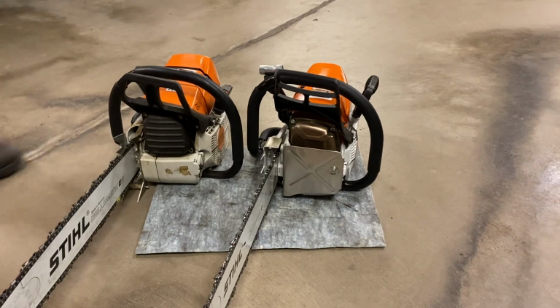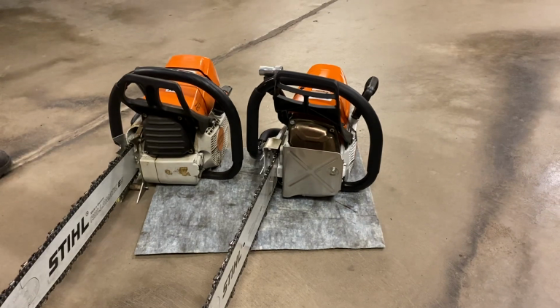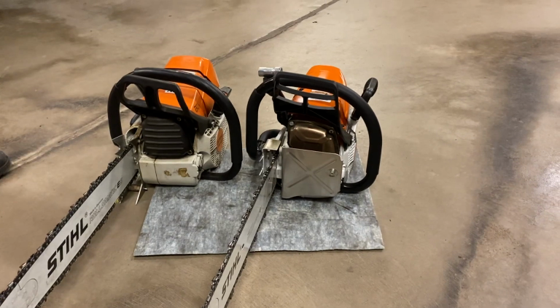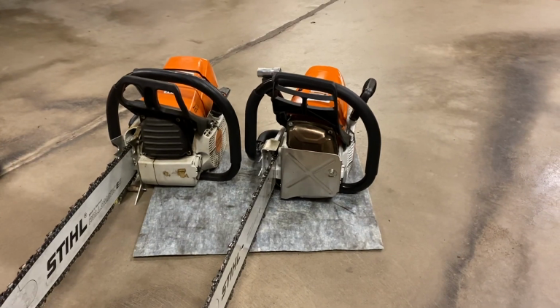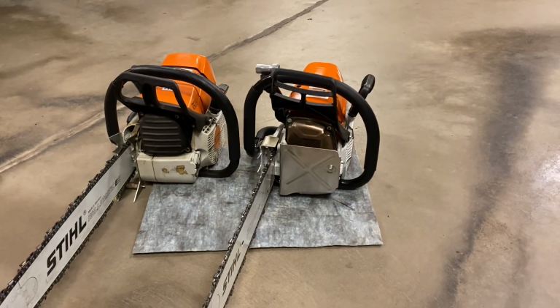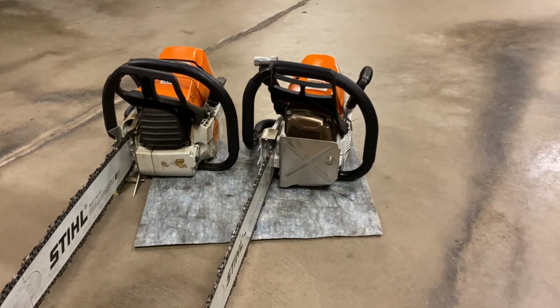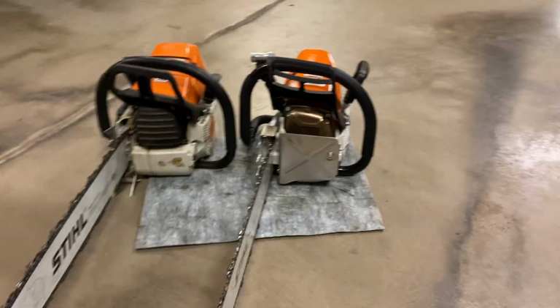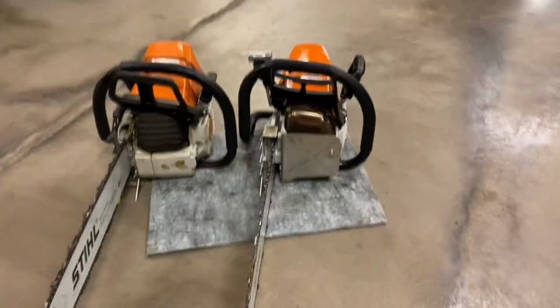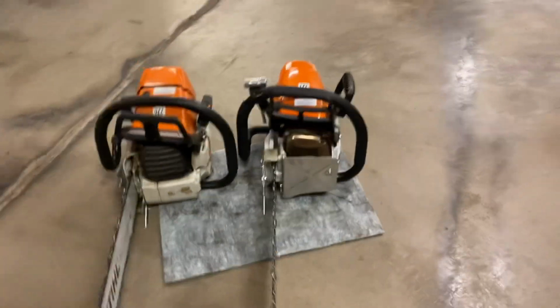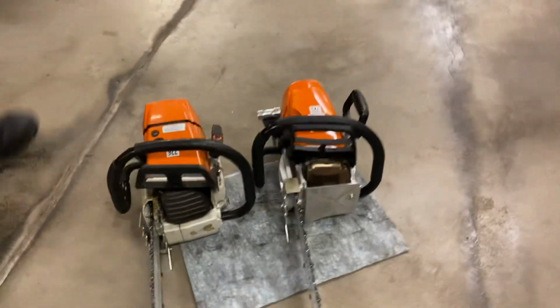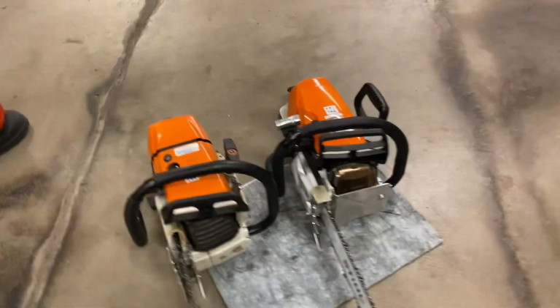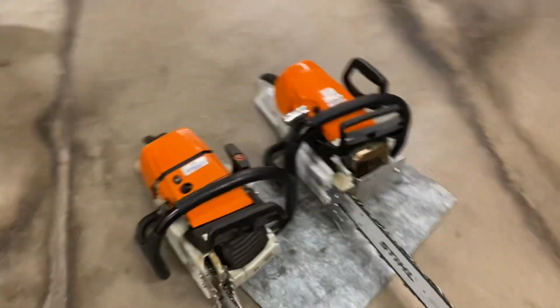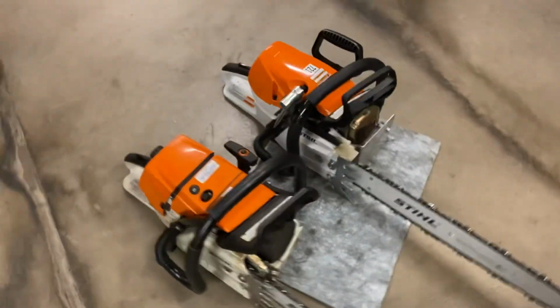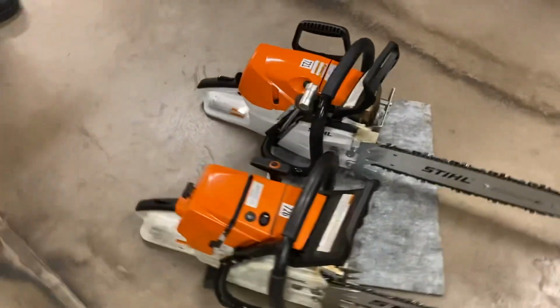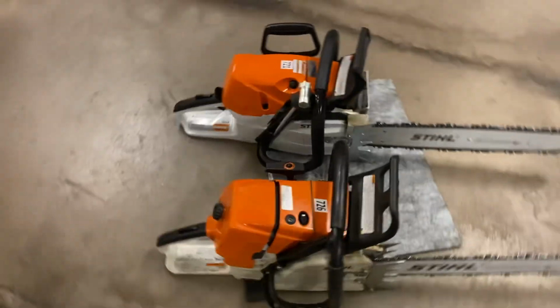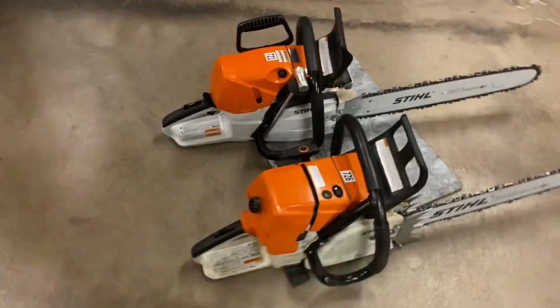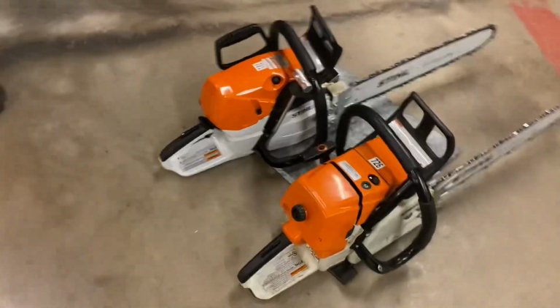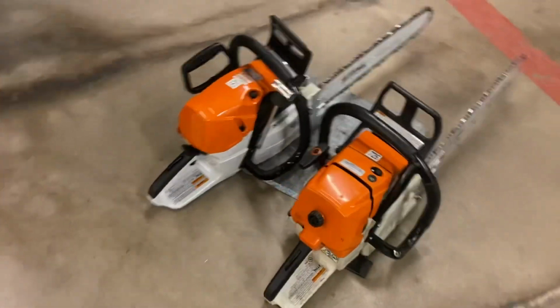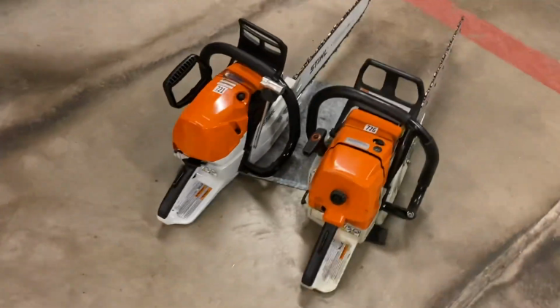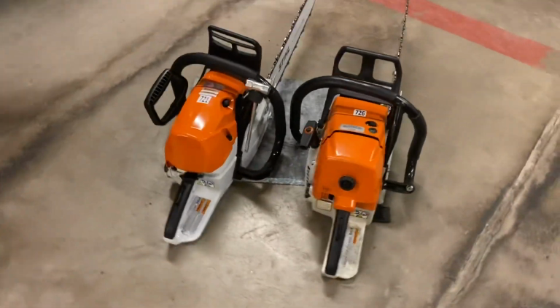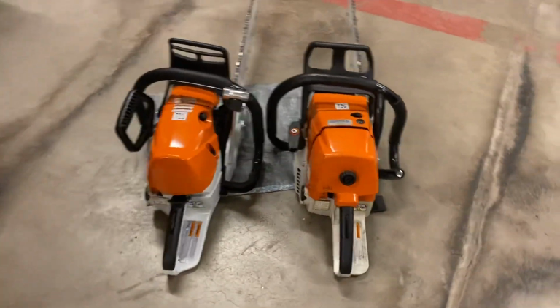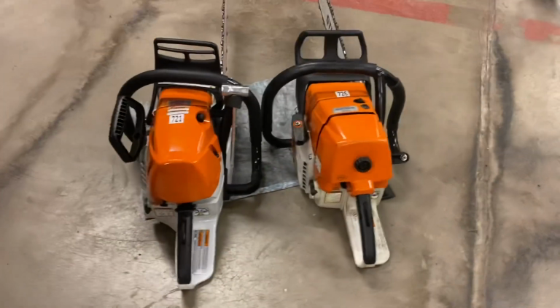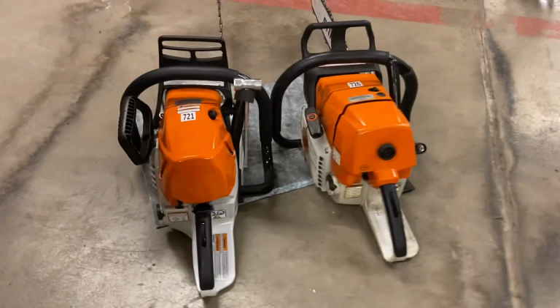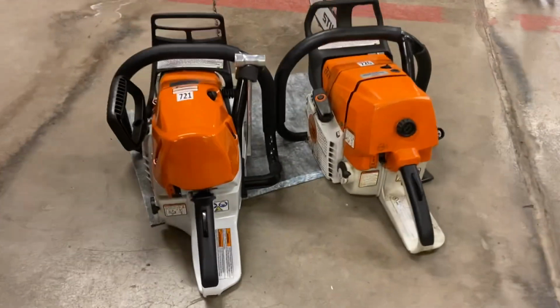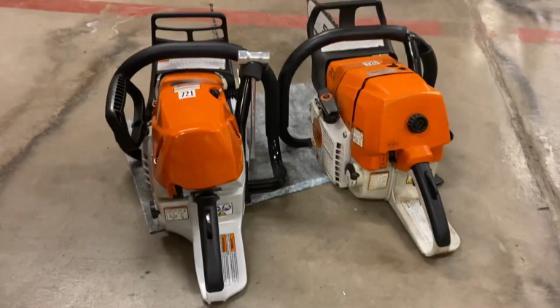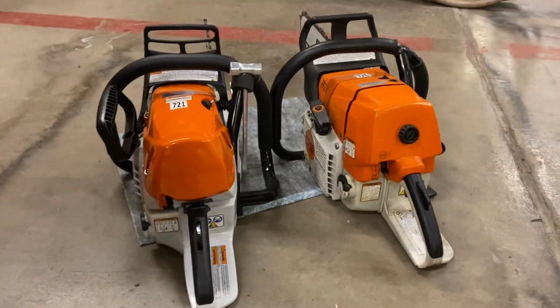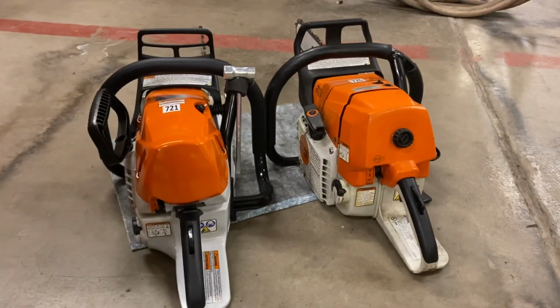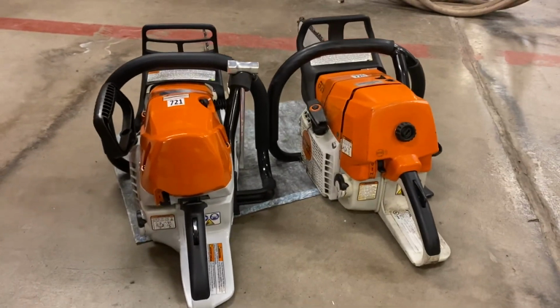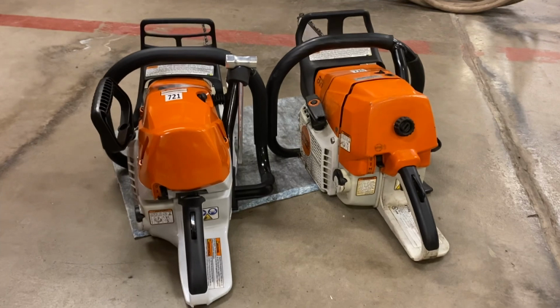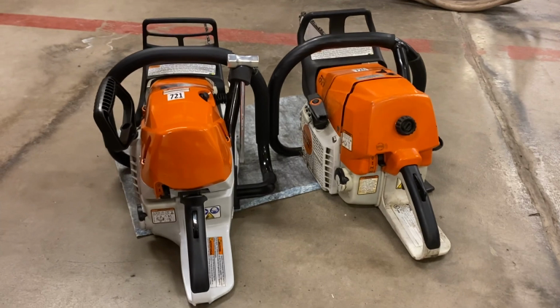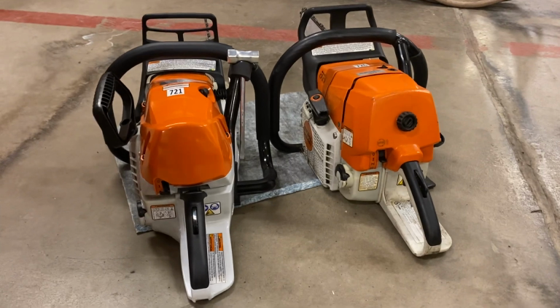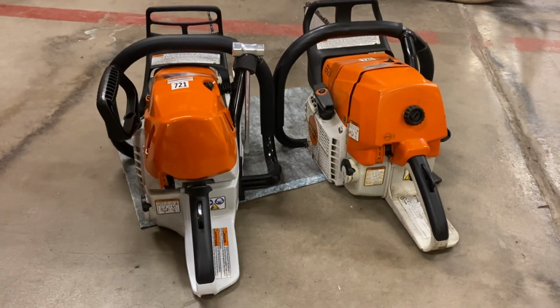And then we will move around to the back of the saw. This new saw has been redesigned — the starting function of the saw has been redesigned.